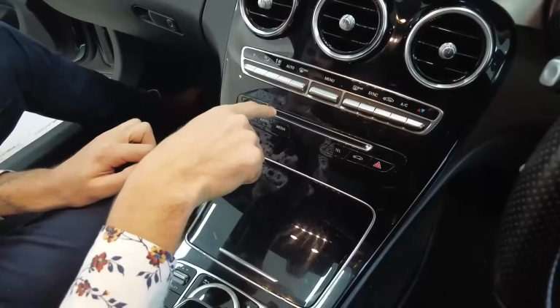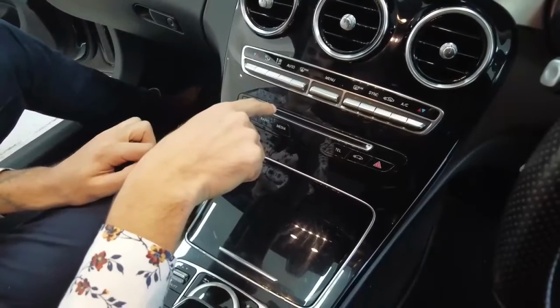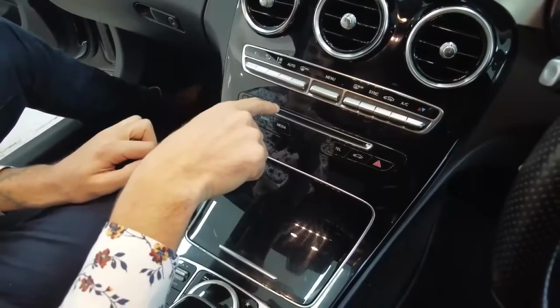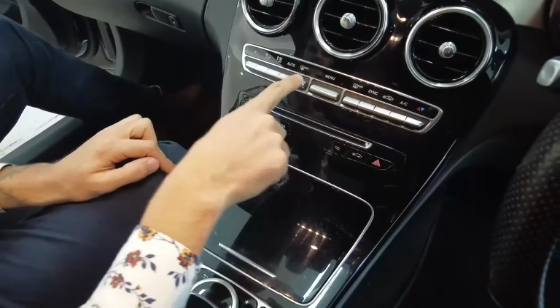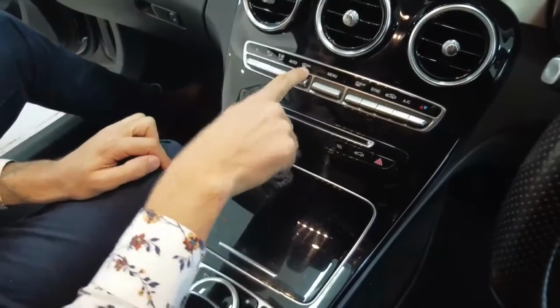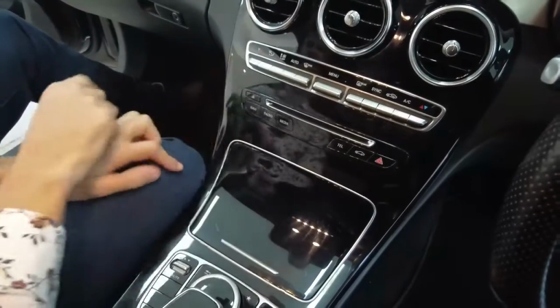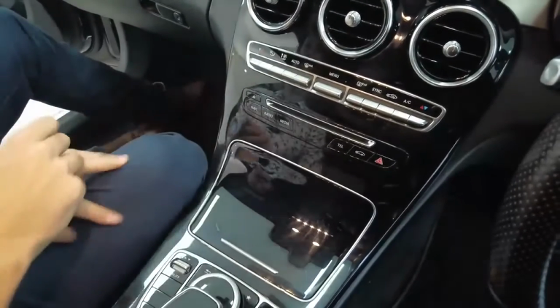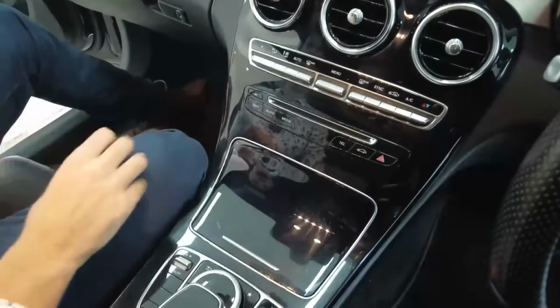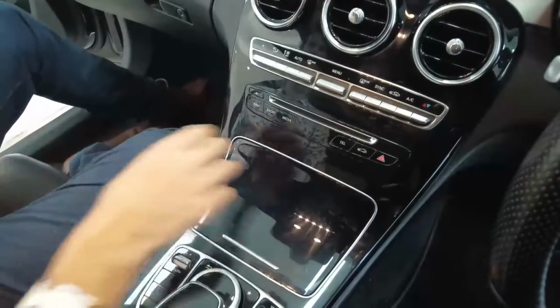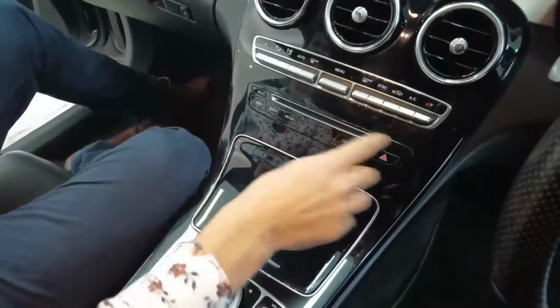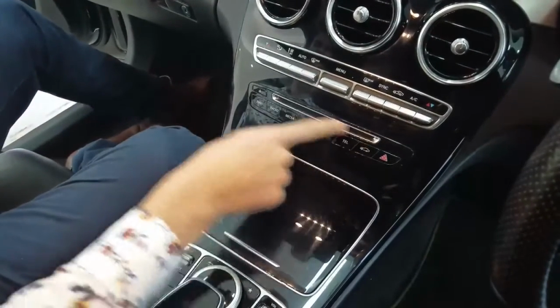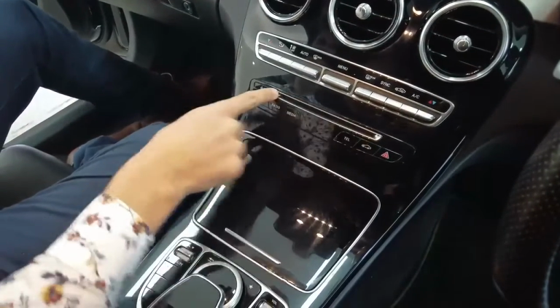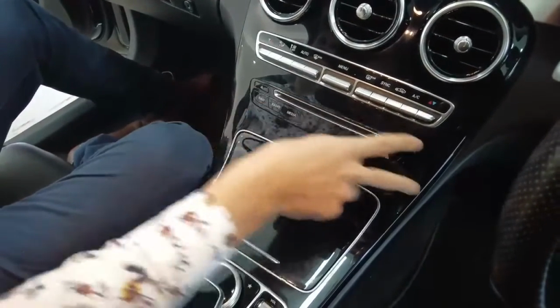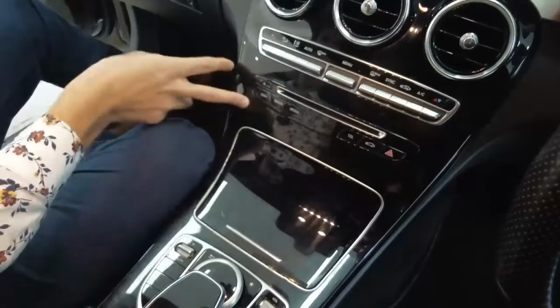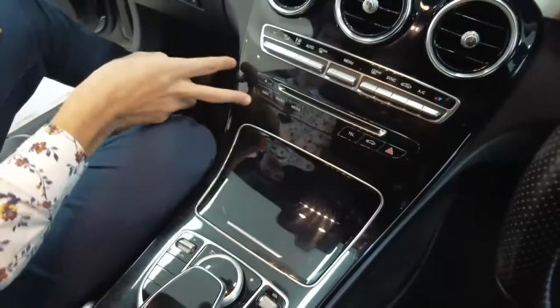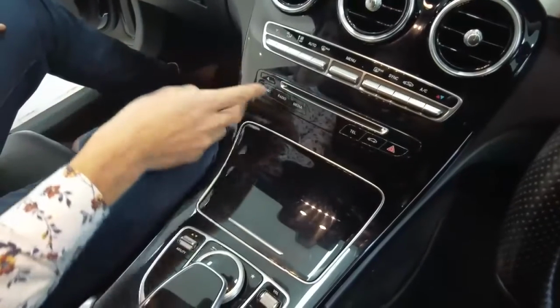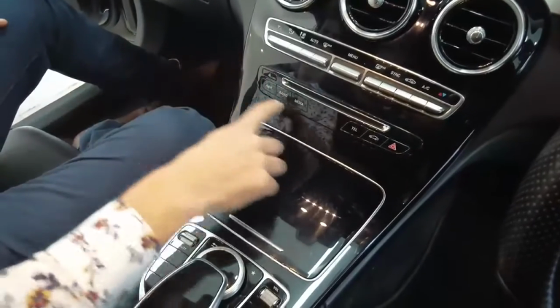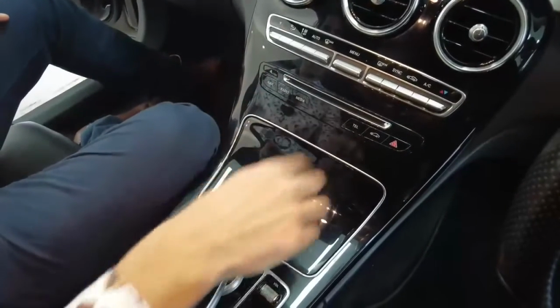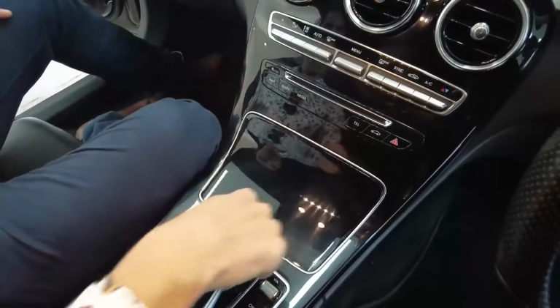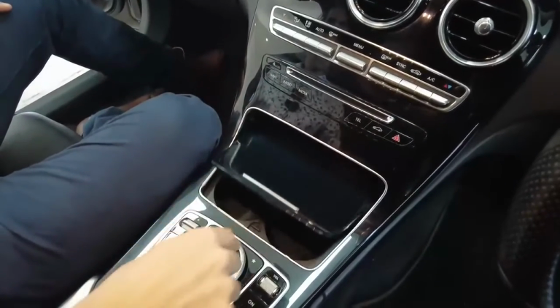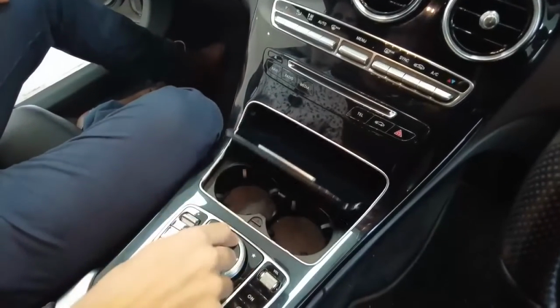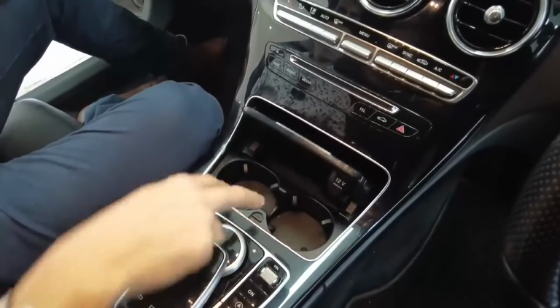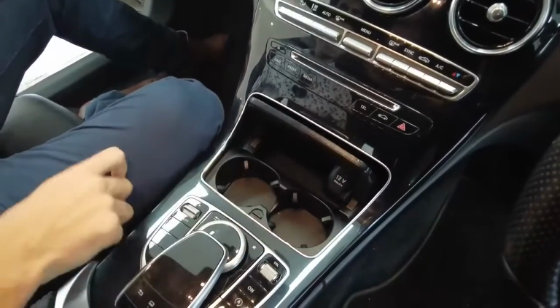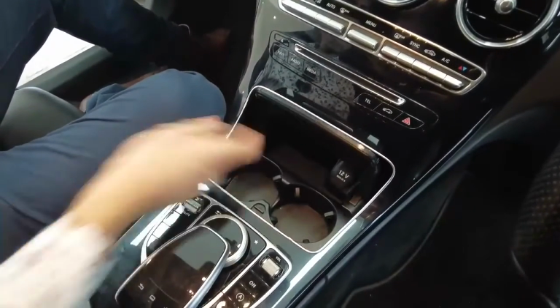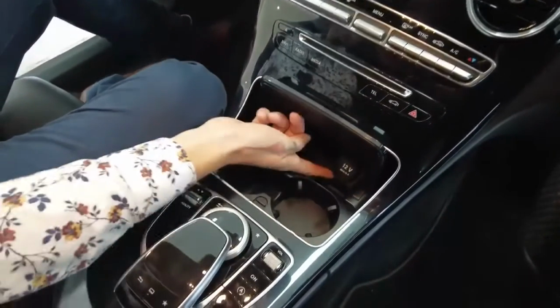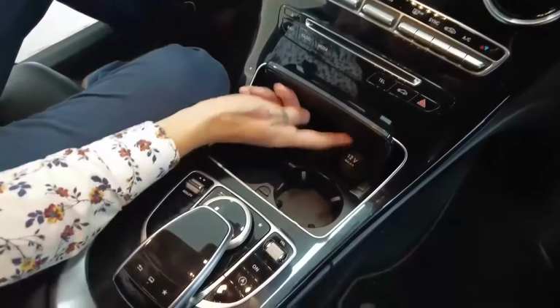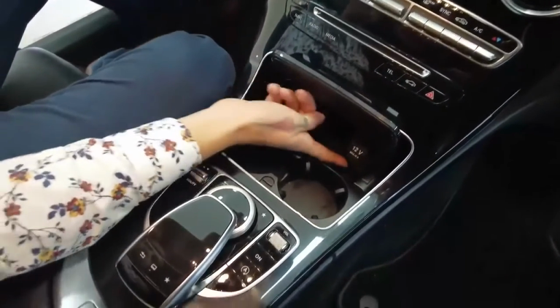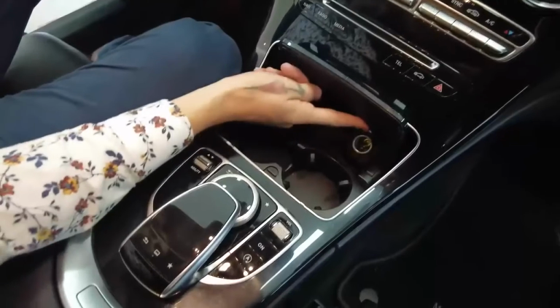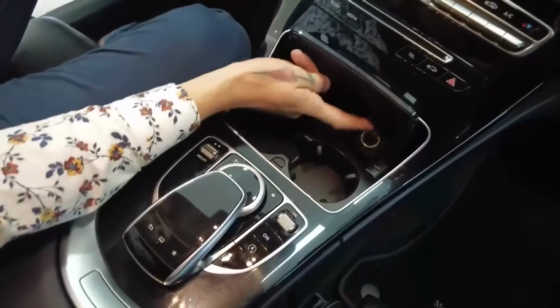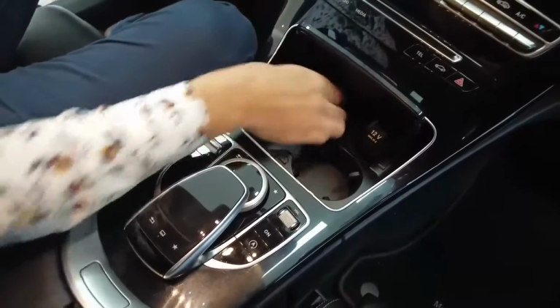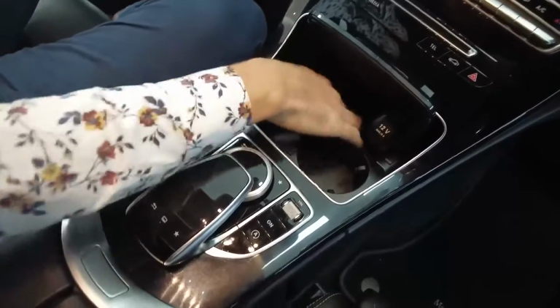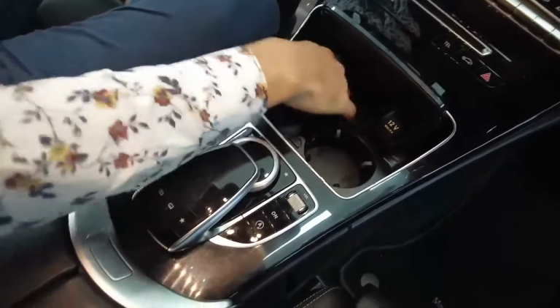If you've parked in the sun all day, press the max air con button and your car will cool down in a matter of minutes. CD player, all the buttons we've come to know and love. Two drink holders, a 12-volt power supply, and a bit of storage here.